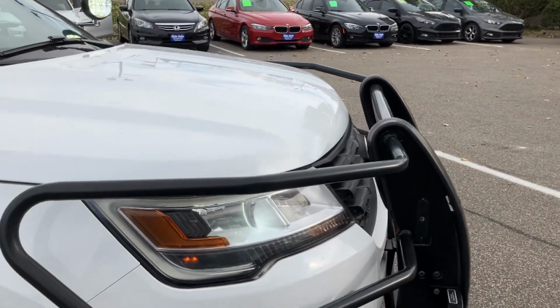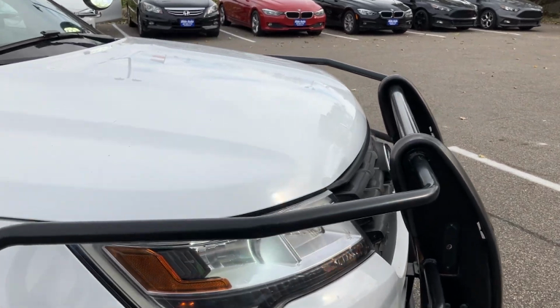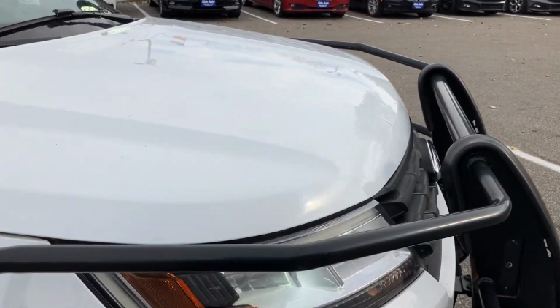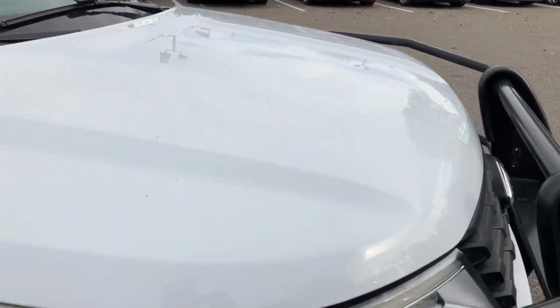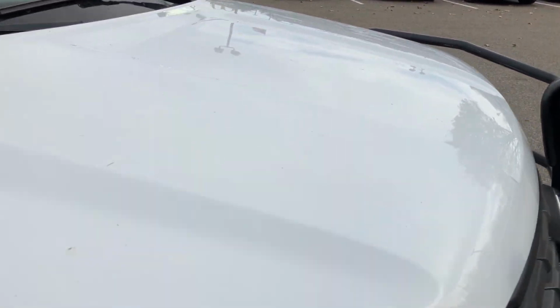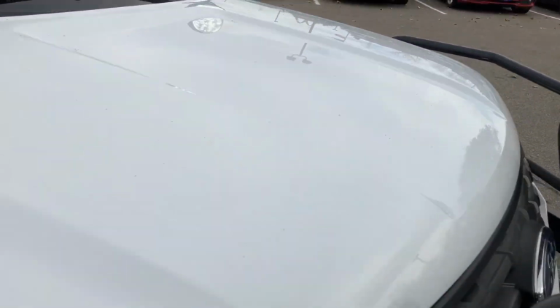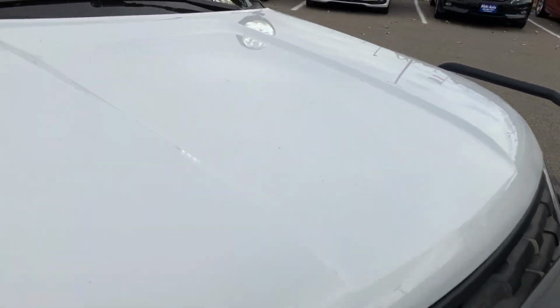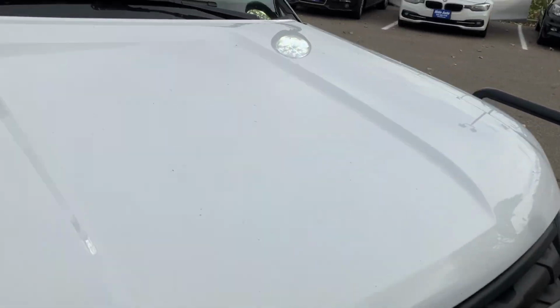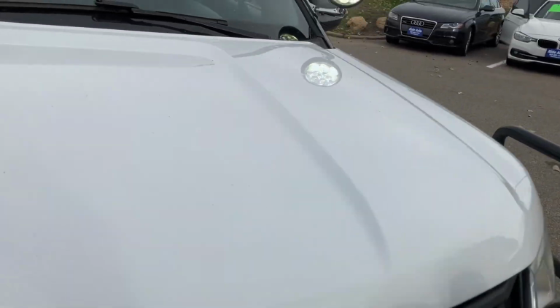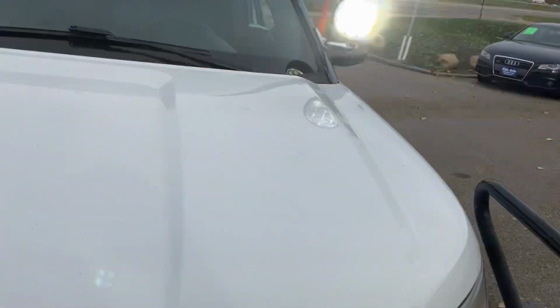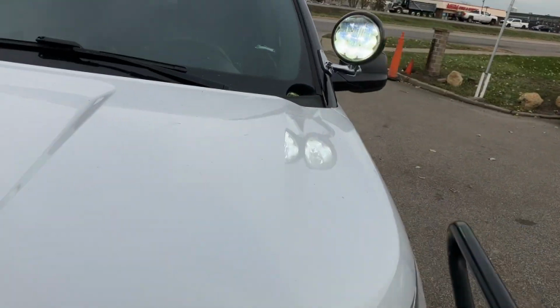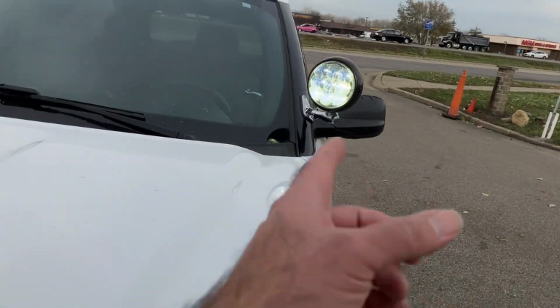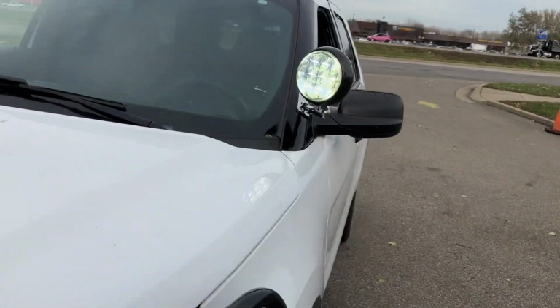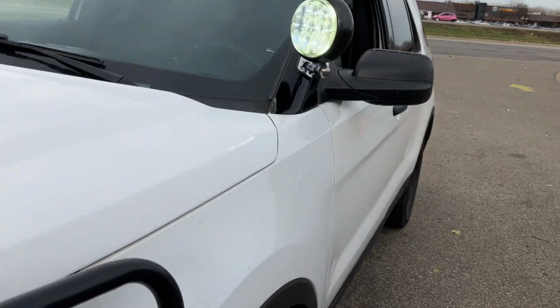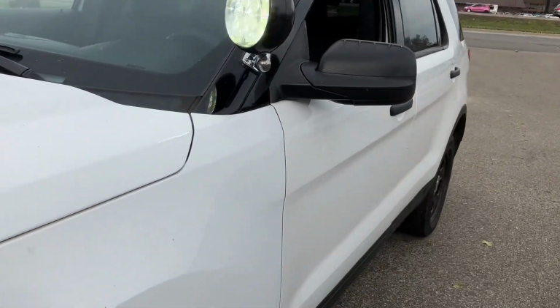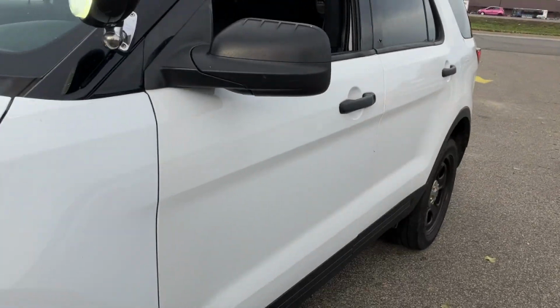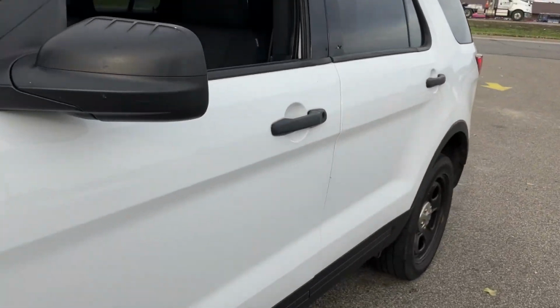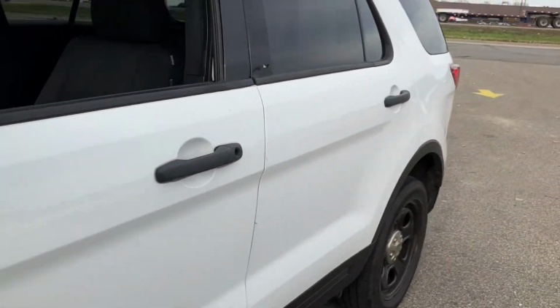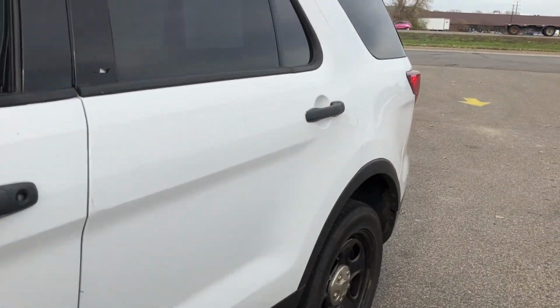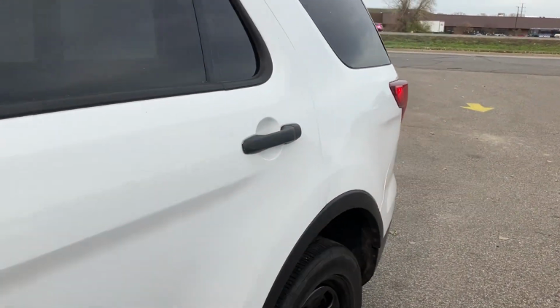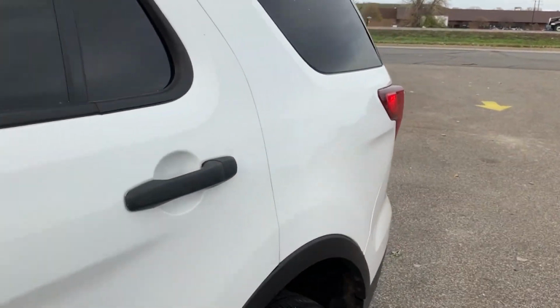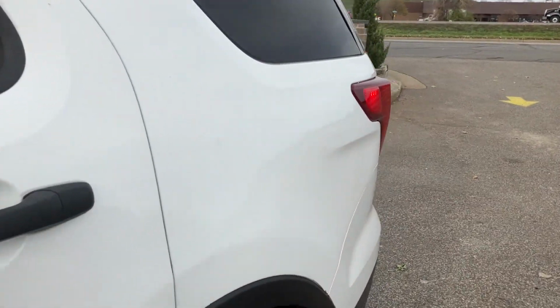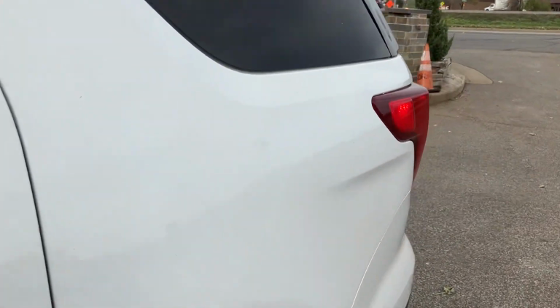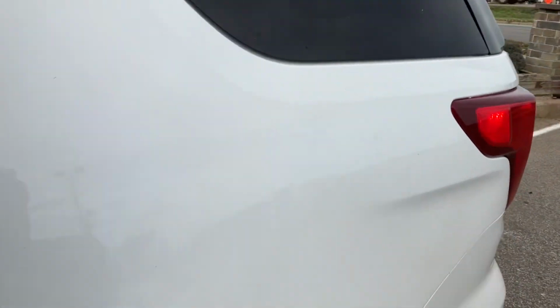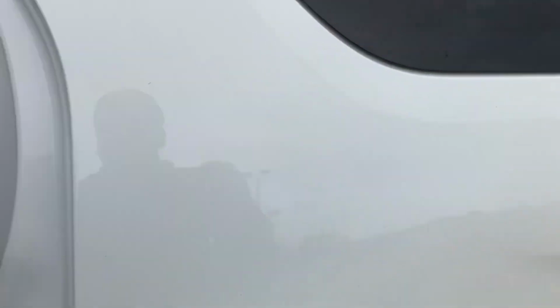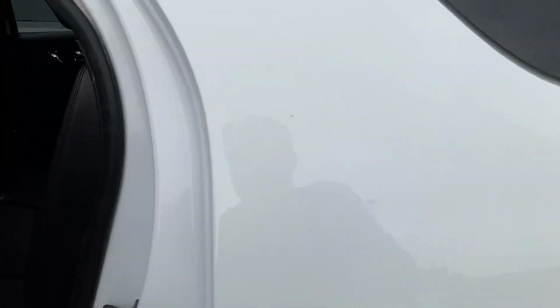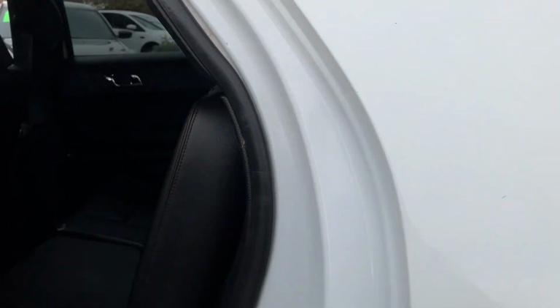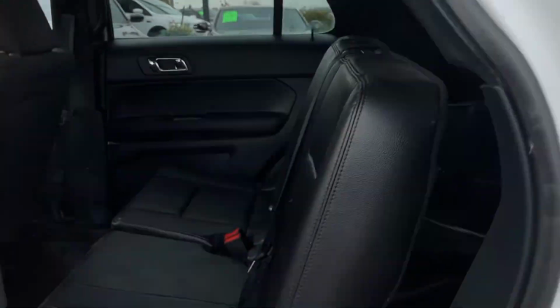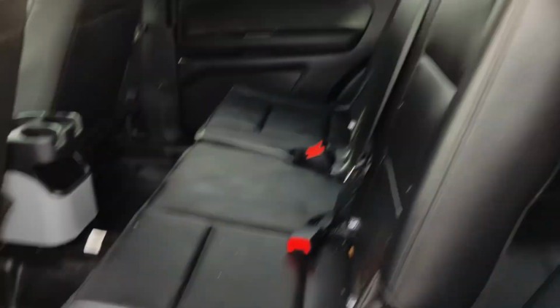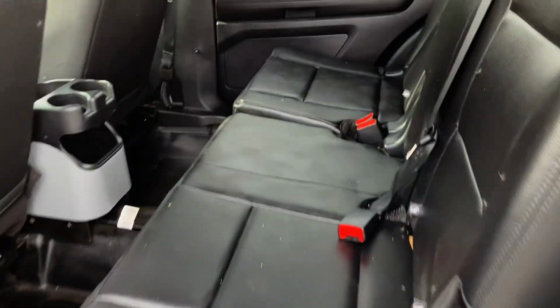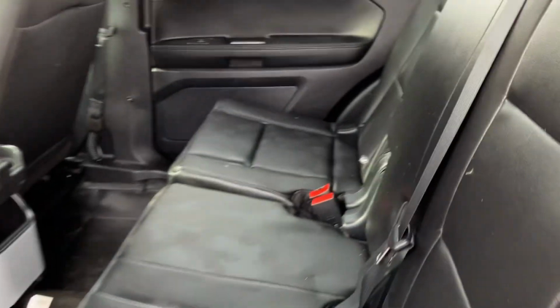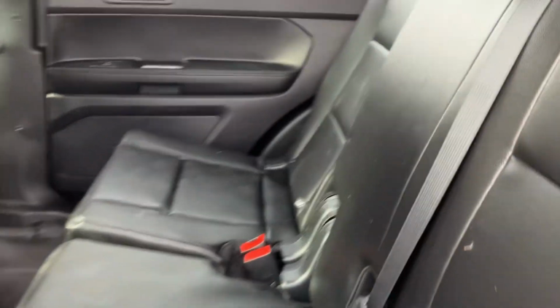It's got the heavy-duty guard on the front, as you can see. No hail damage. It's got the LED spotlight. This came out of a small-town police department and it's well-maintained. It is a one-owner vehicle.